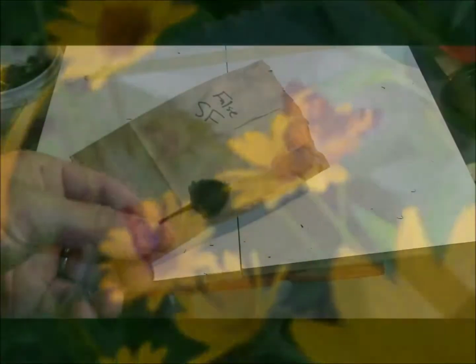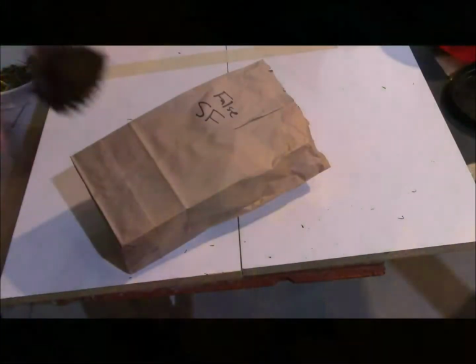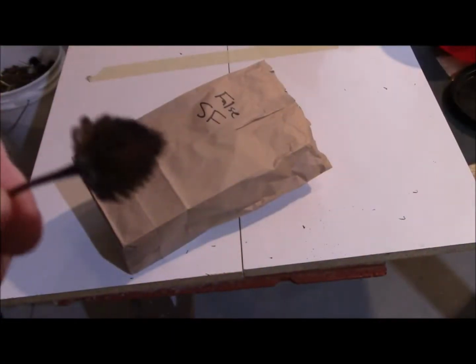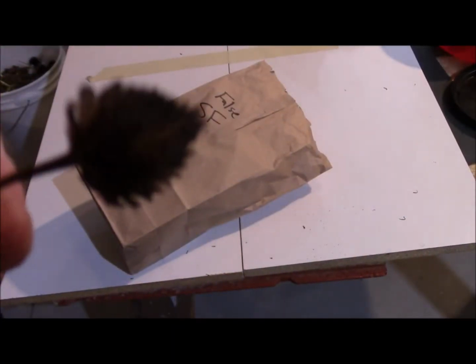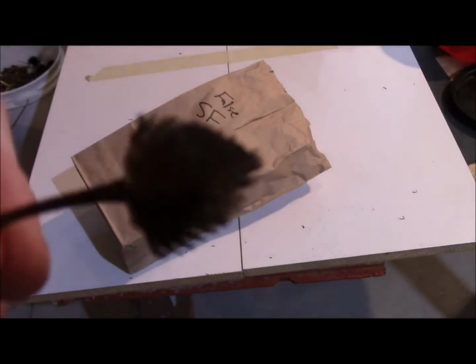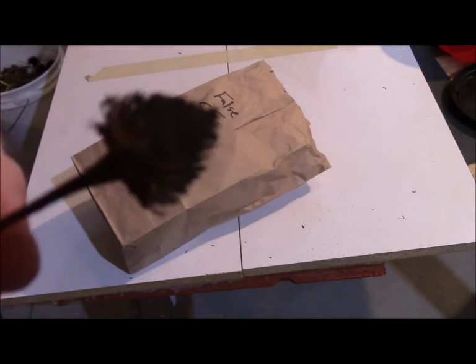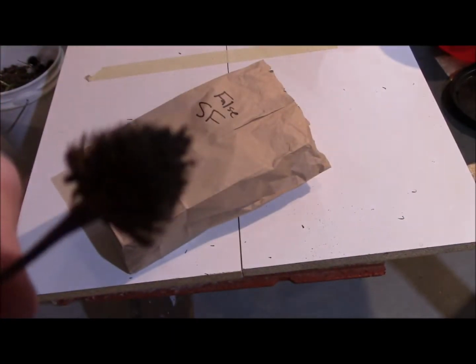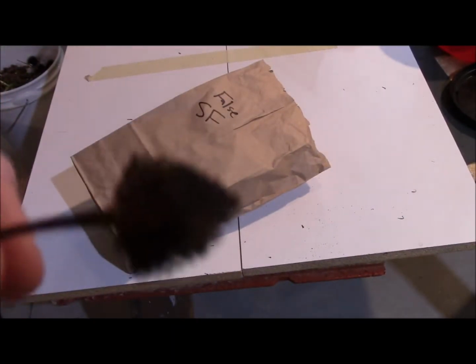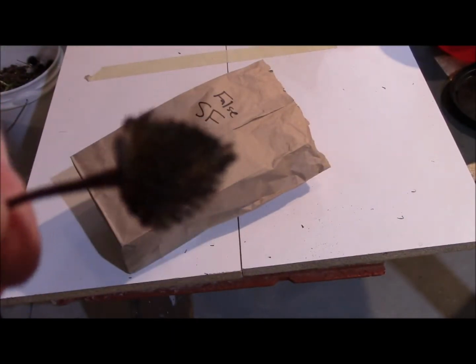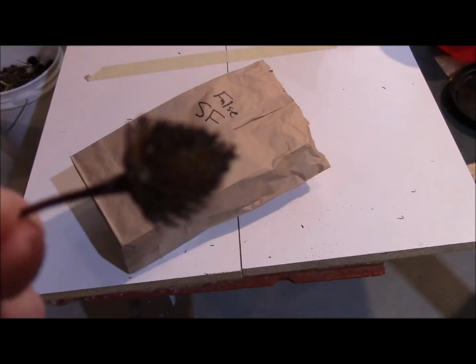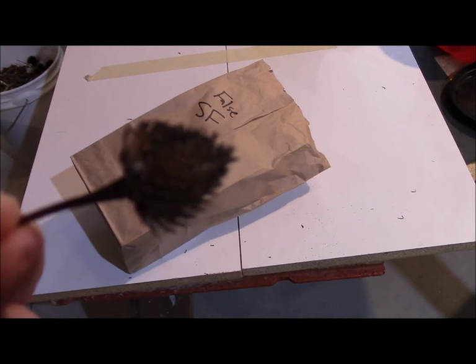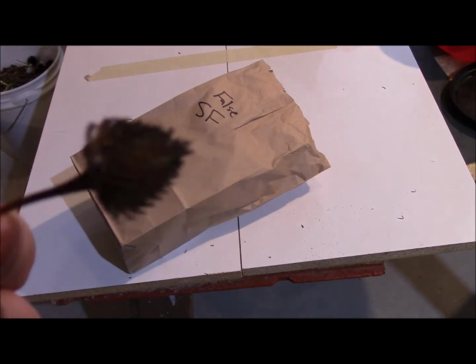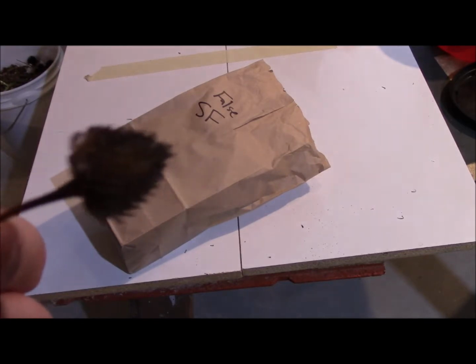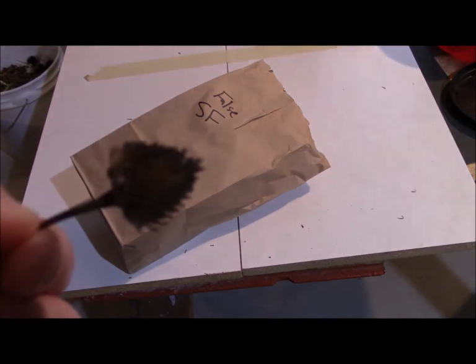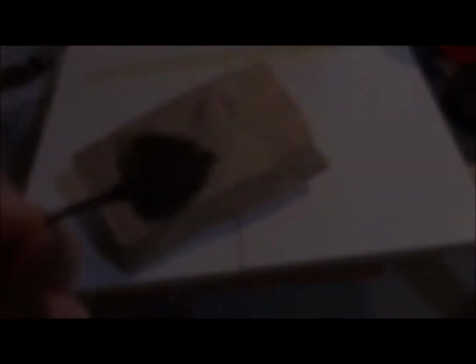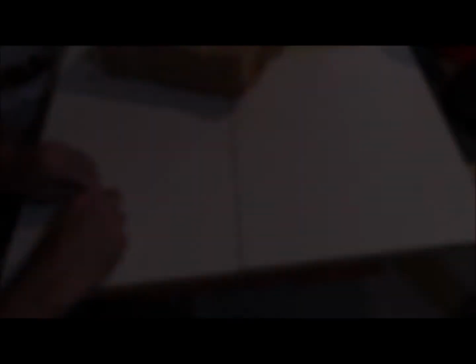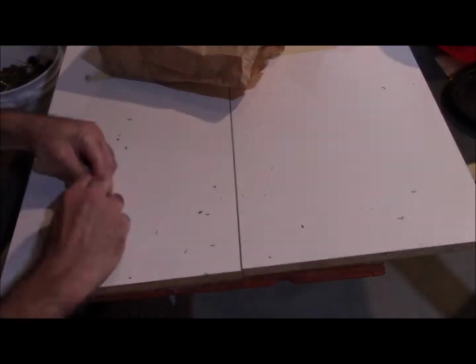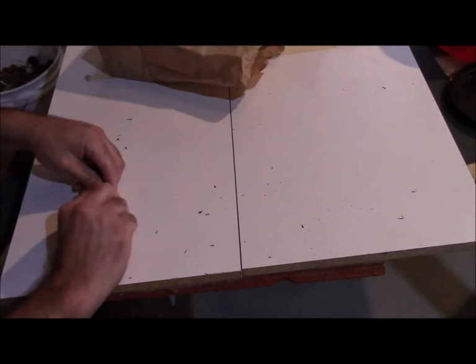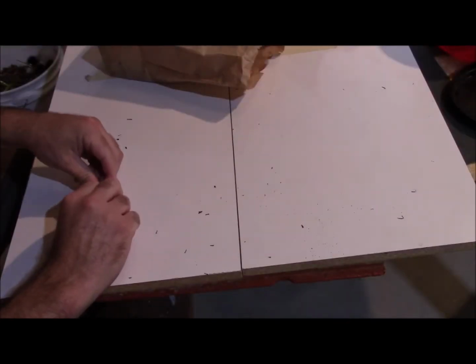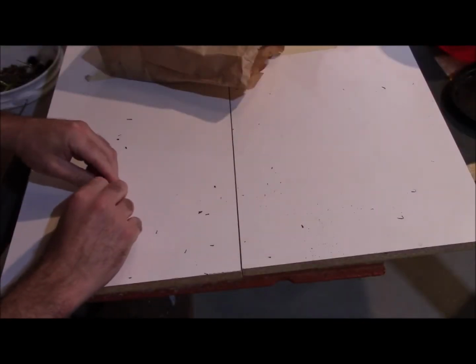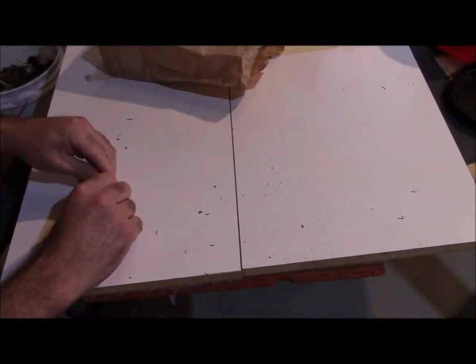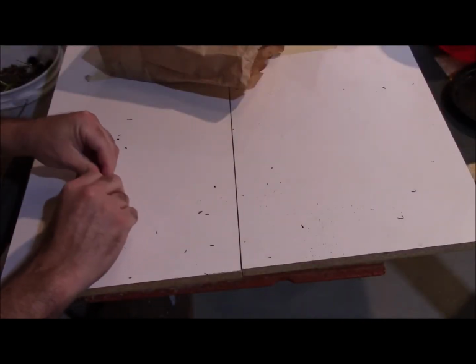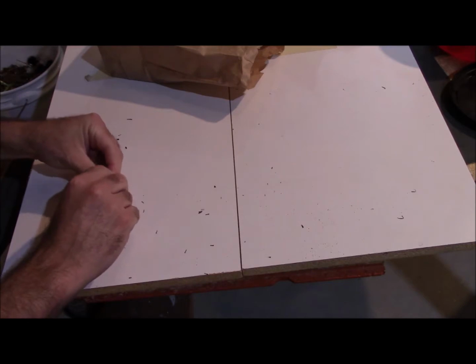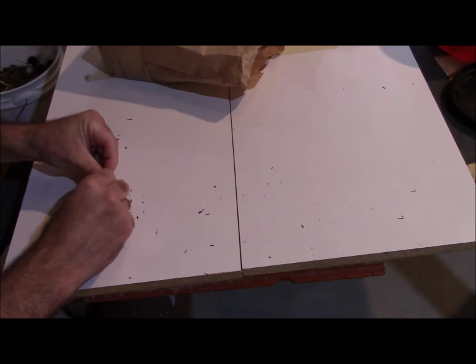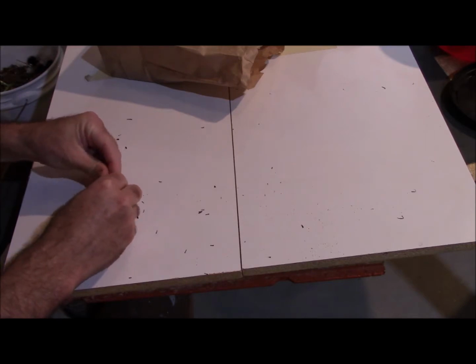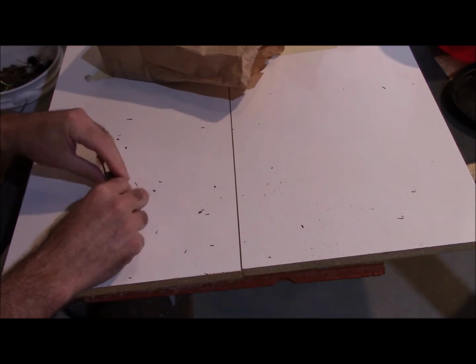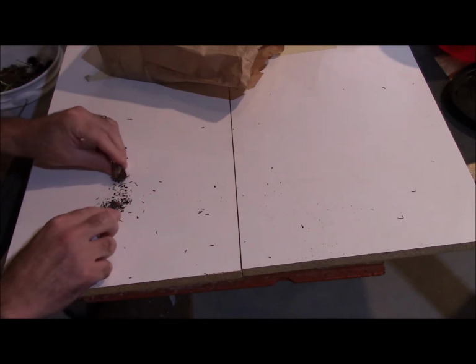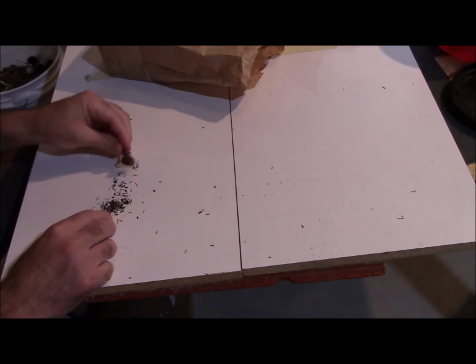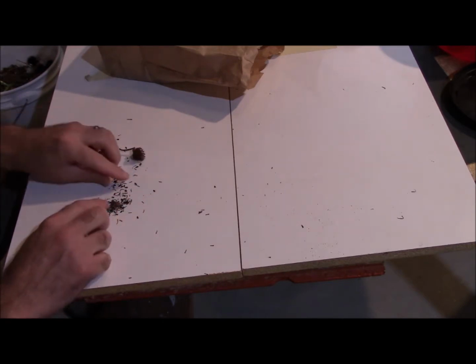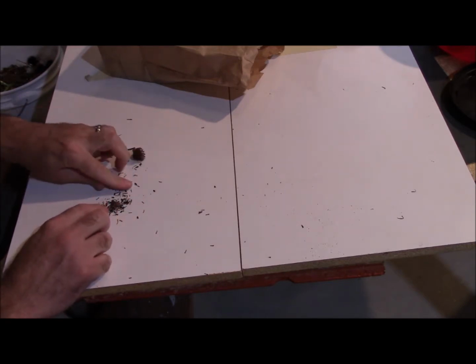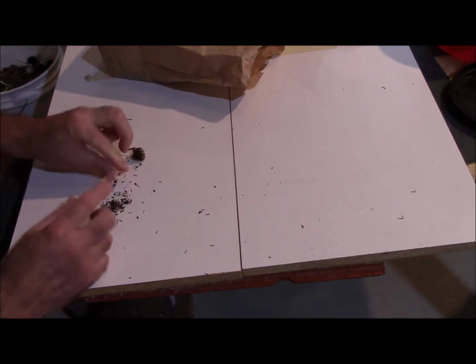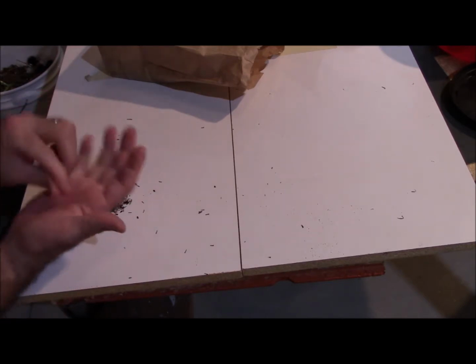Hey, this is Grow It, Build It, and I'm going to show you how to get seeds from false sunflower, also known as Heliopsis helianthodes. This is a tall perennial, about four feet tall, blooms for a very long time and brings in lots of pollinators.